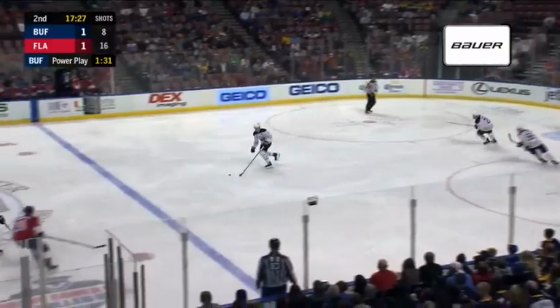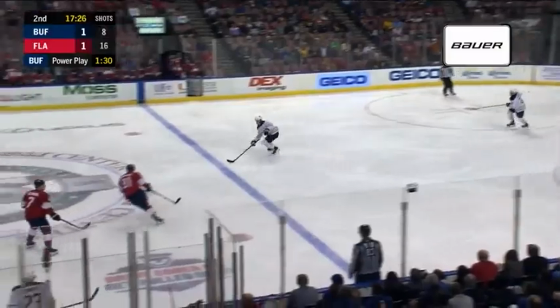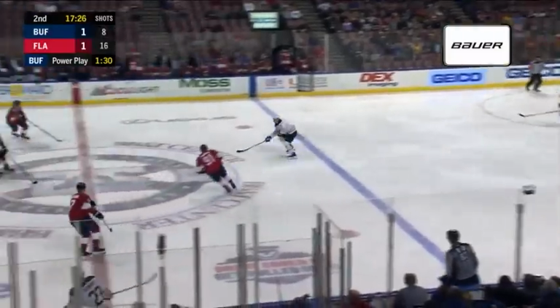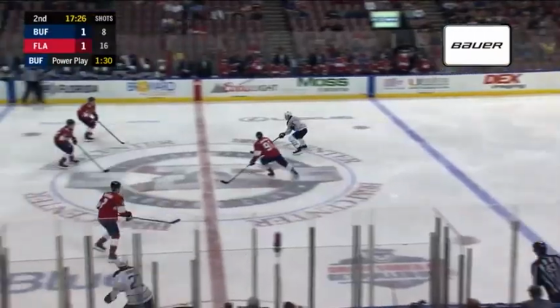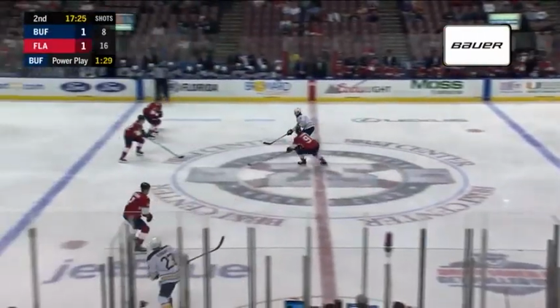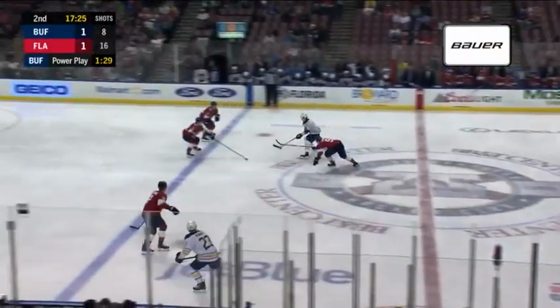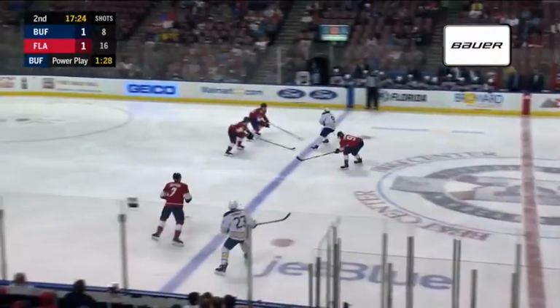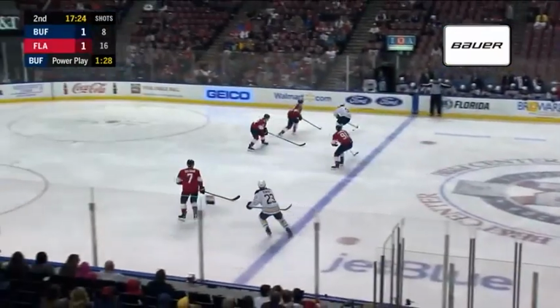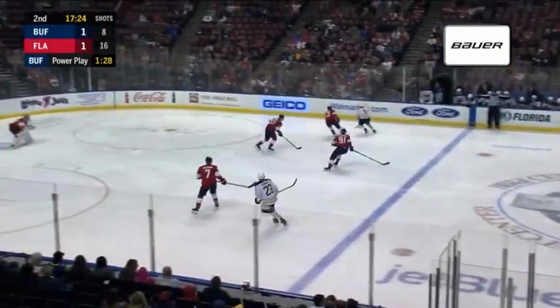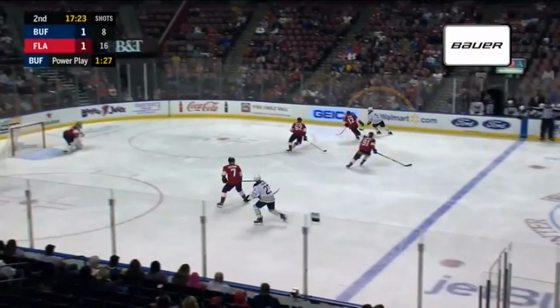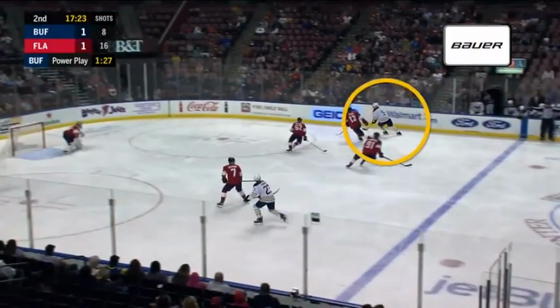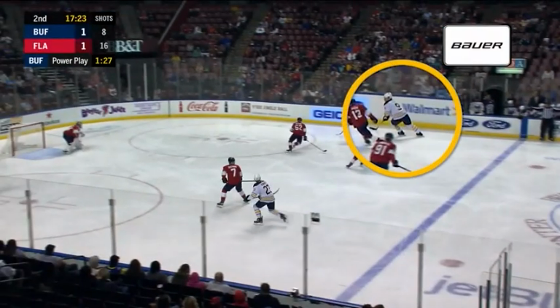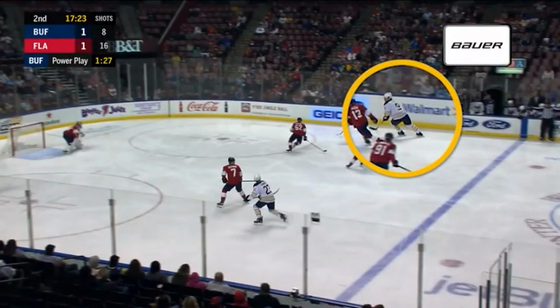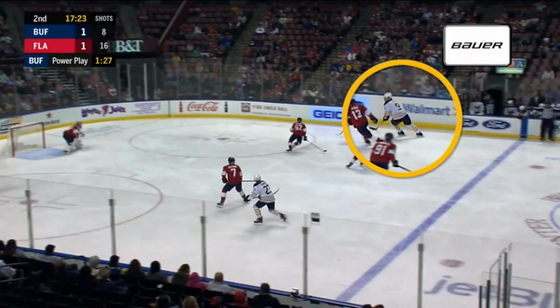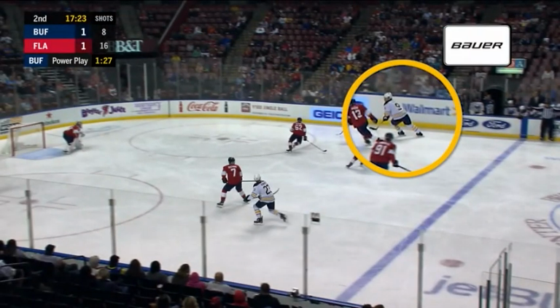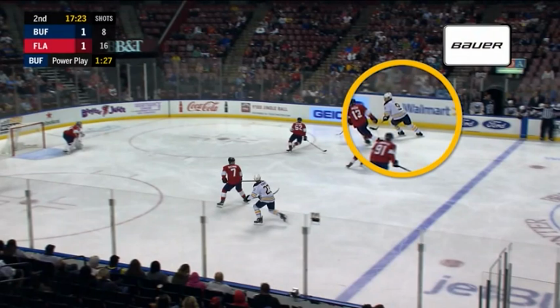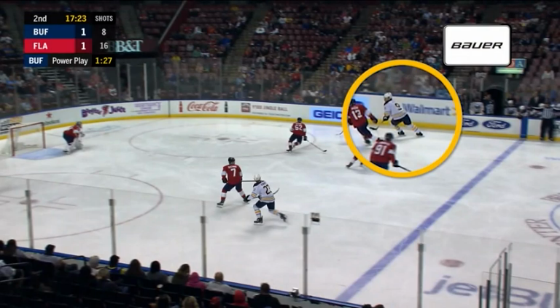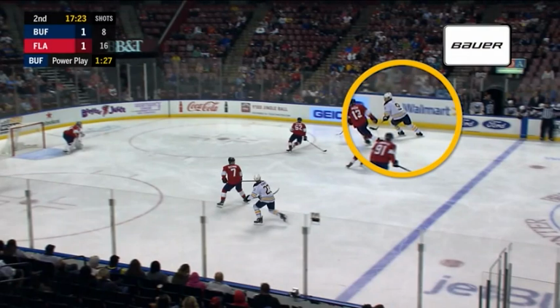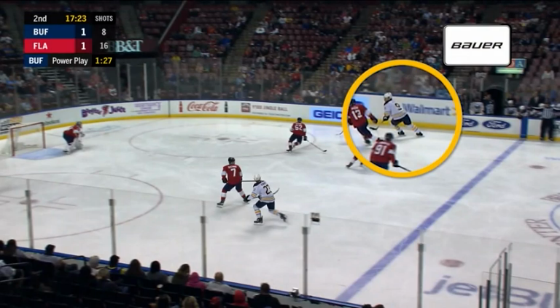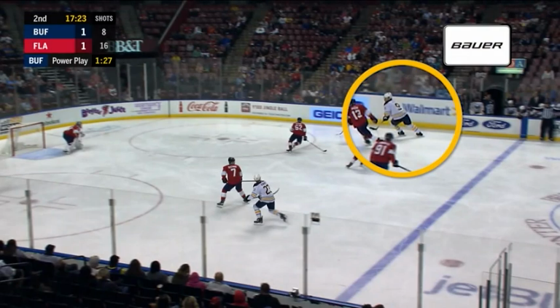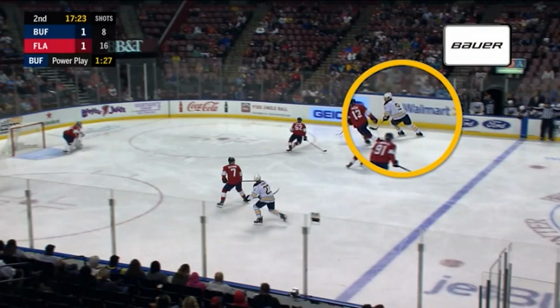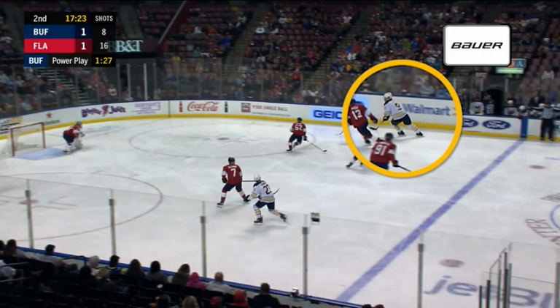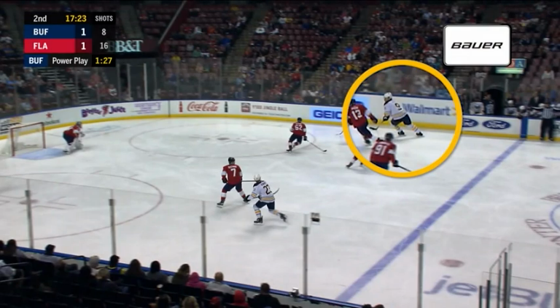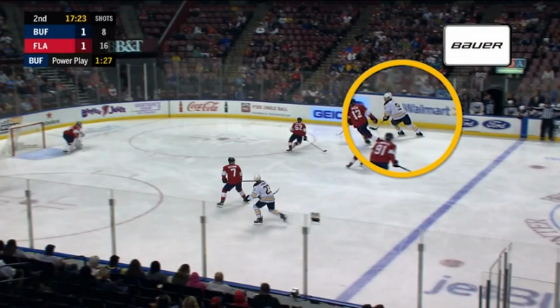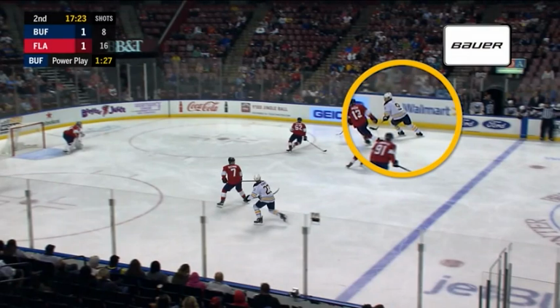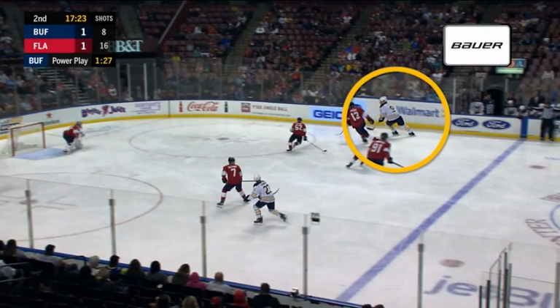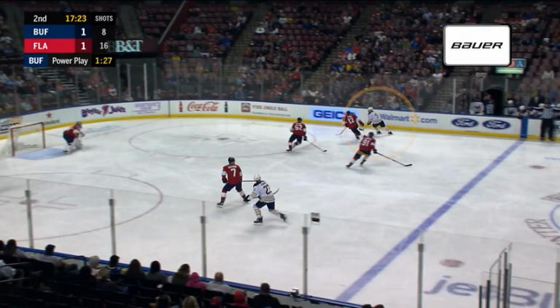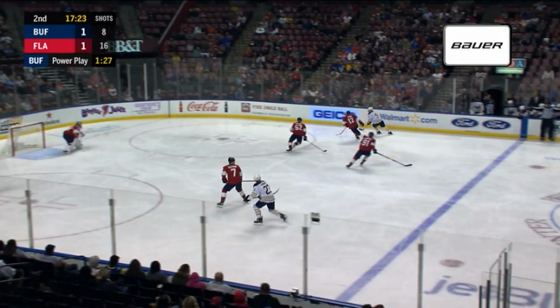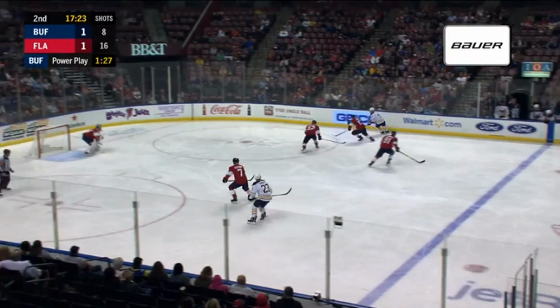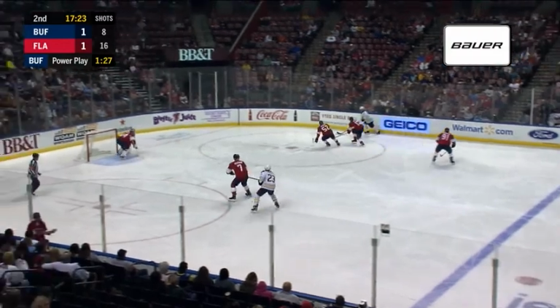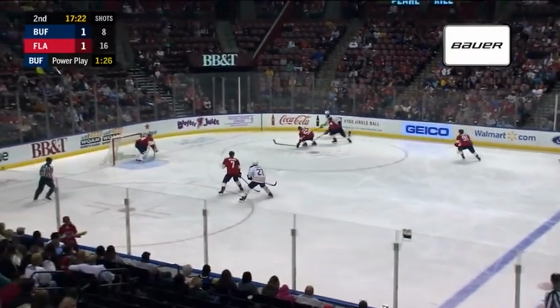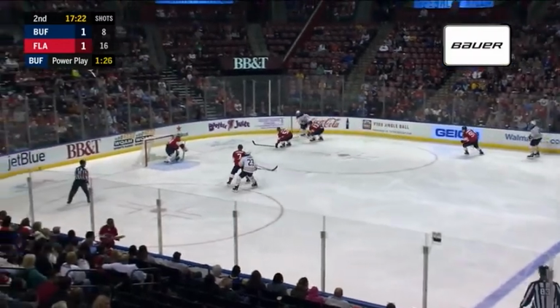Nicely done by Jeff Skinner. Maybe one more. When you try to dig around someone, if you can carry a puck with your hands close together, it allows you to get that puck that much further away from the checker. So it's harder for them to get it off you when you have full possession.